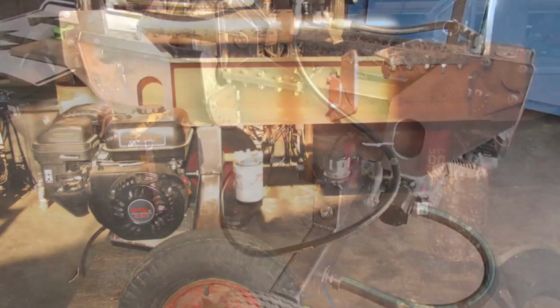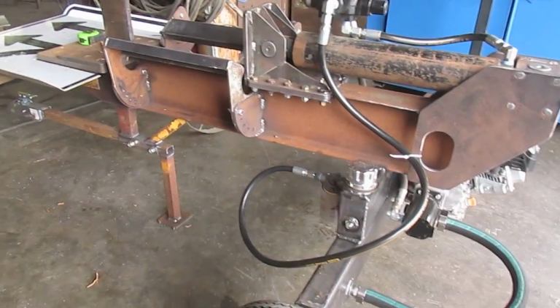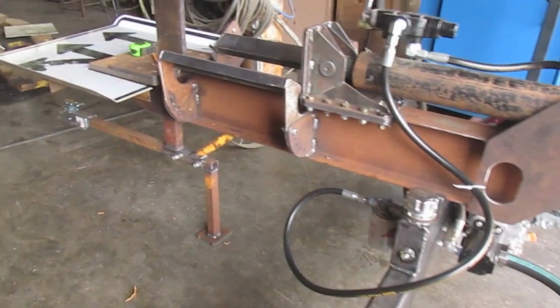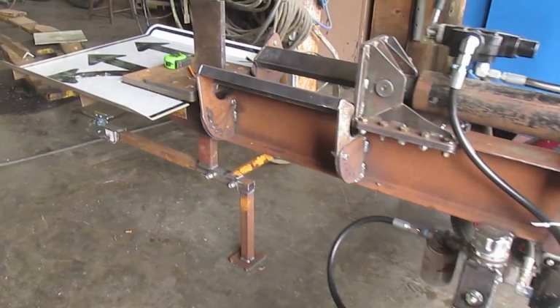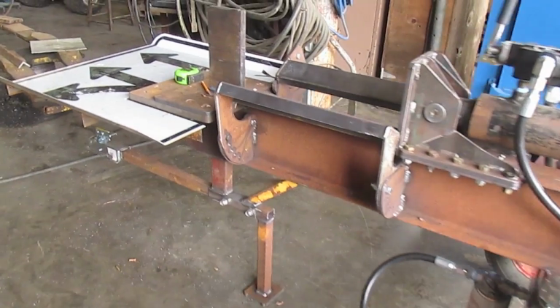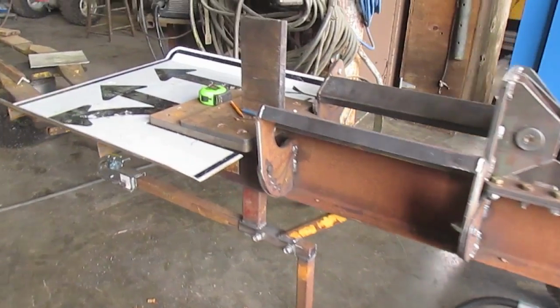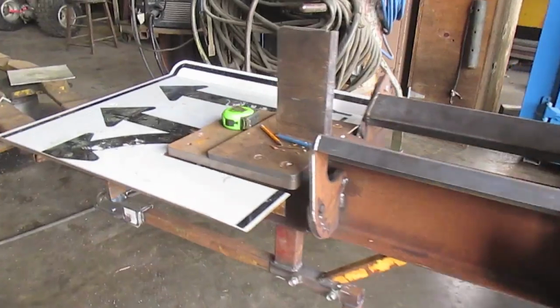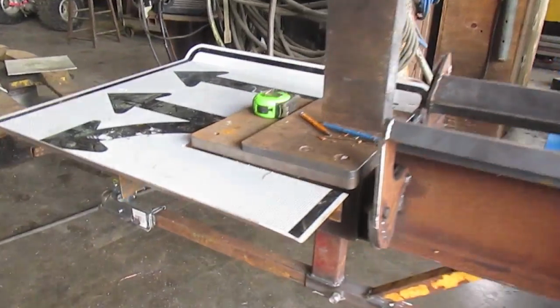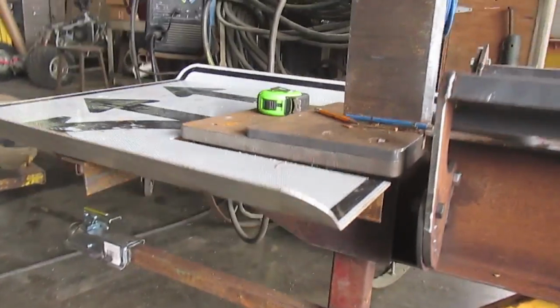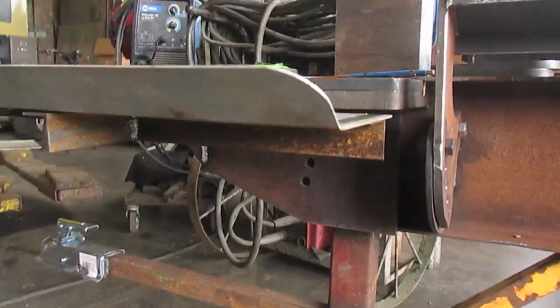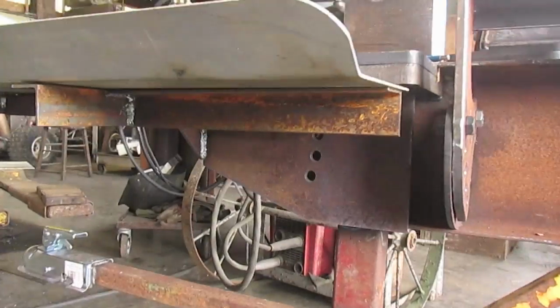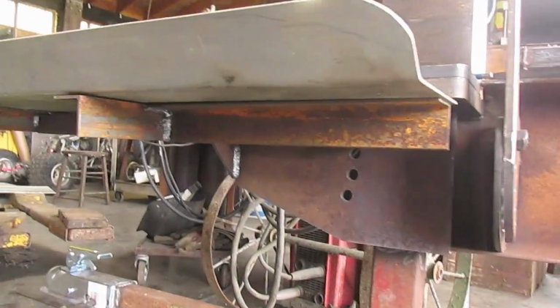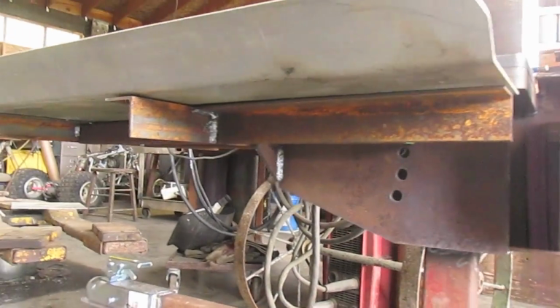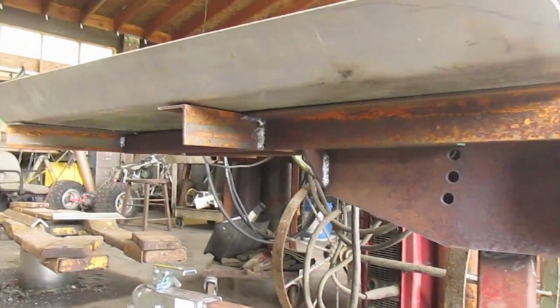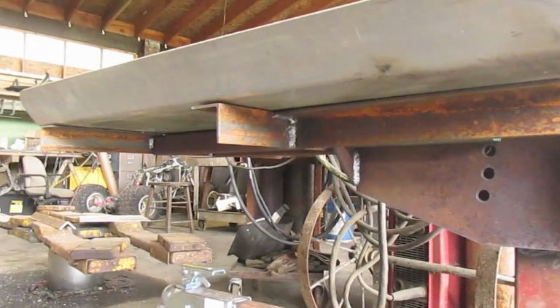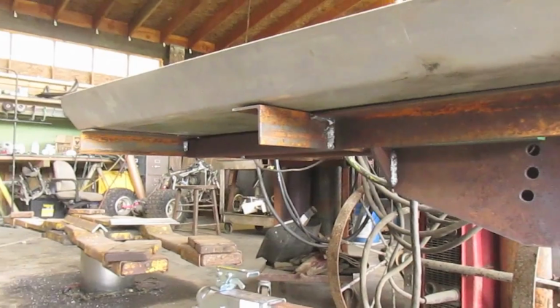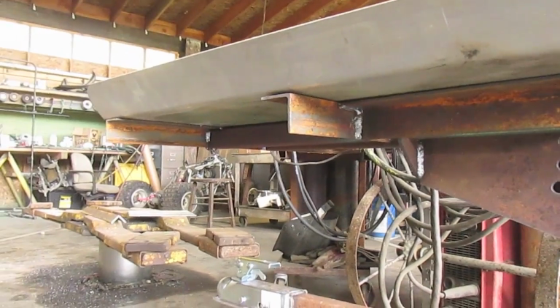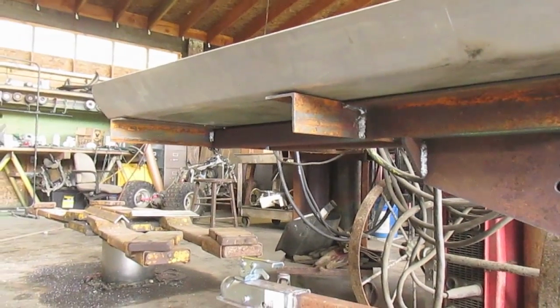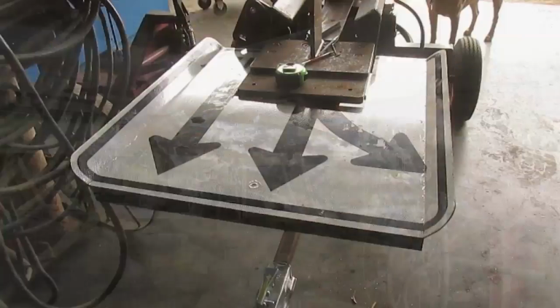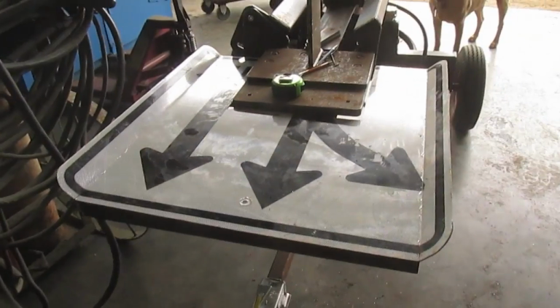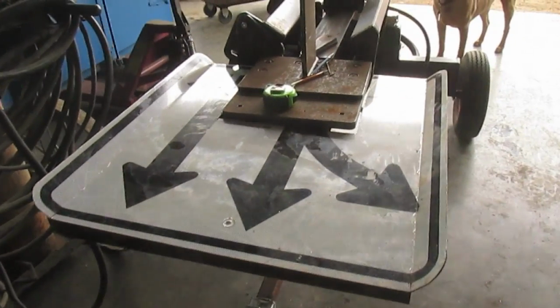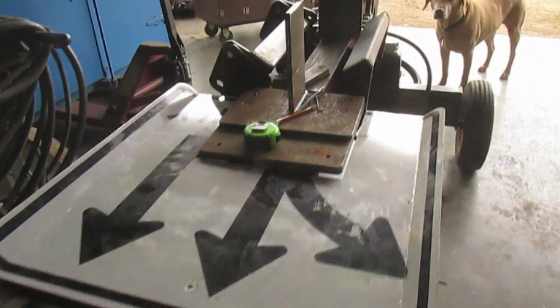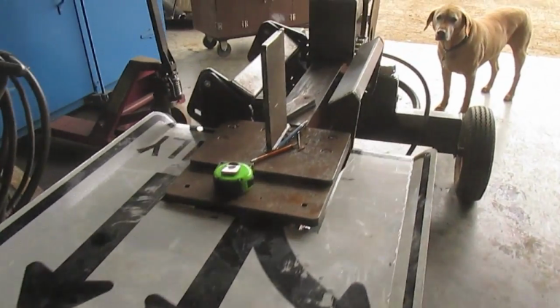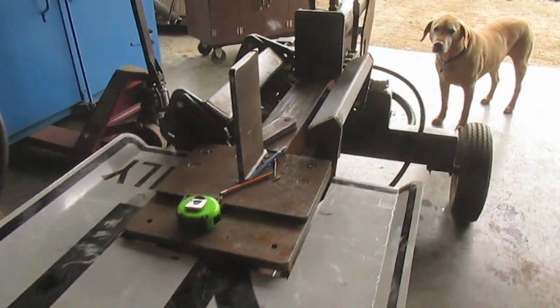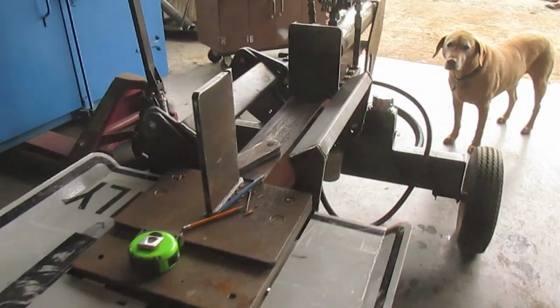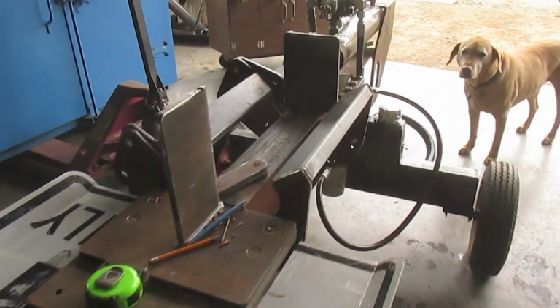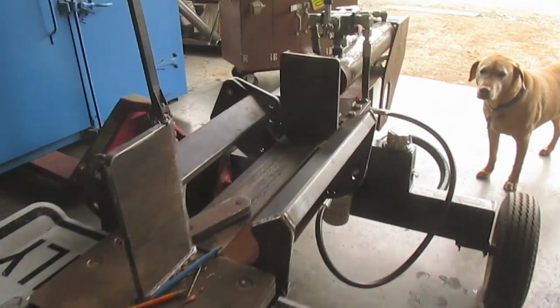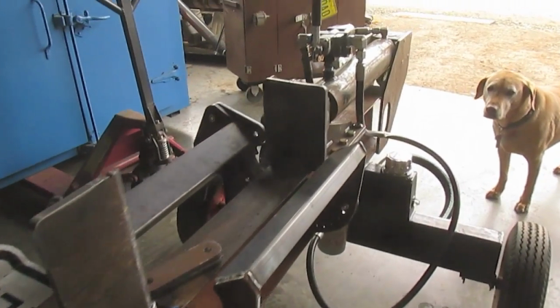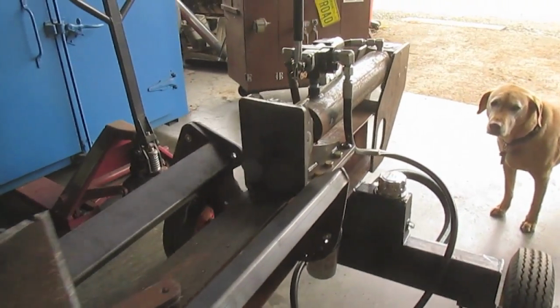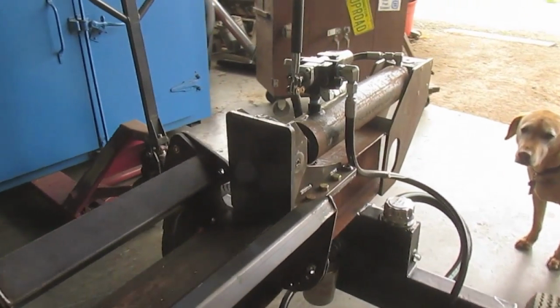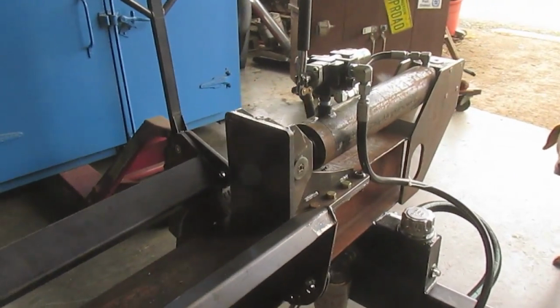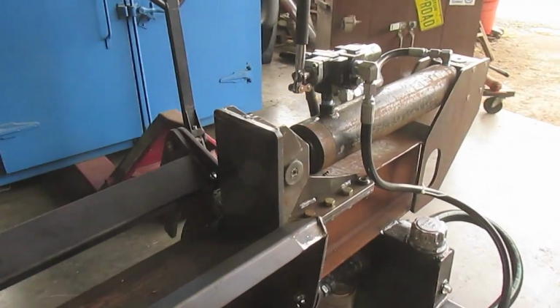Now that the log round support and the outfeed tables are on, we're getting pretty close to trying it out. By removing a few pins, the trailer hitch easily comes off — same as the outfeed table — and takes up a lot less room in the shop.